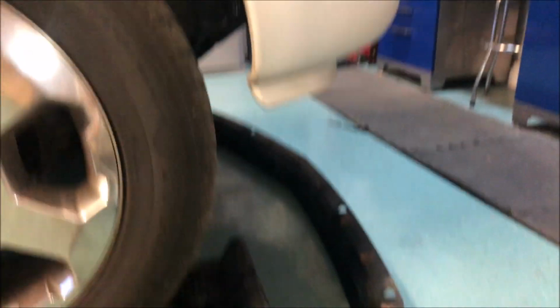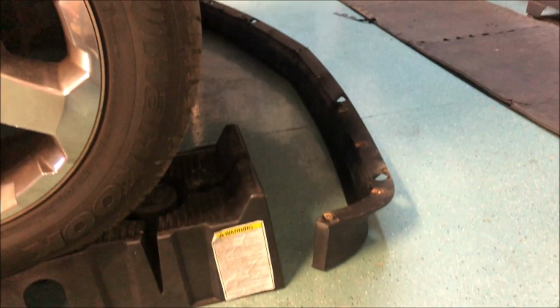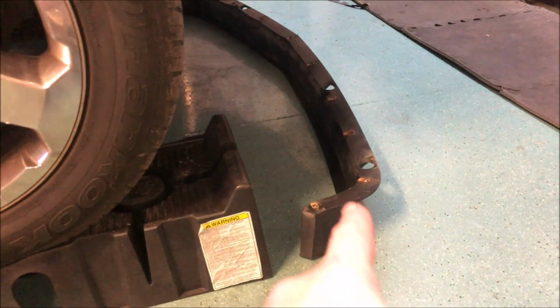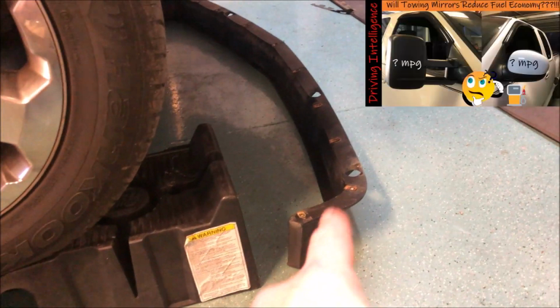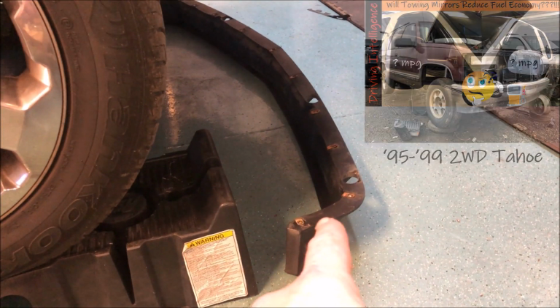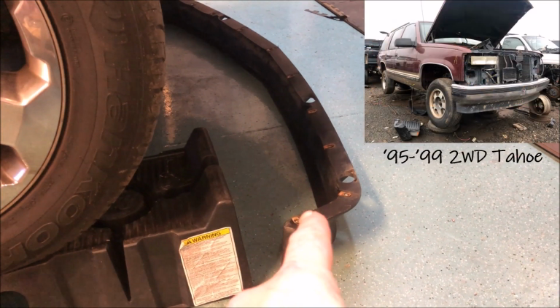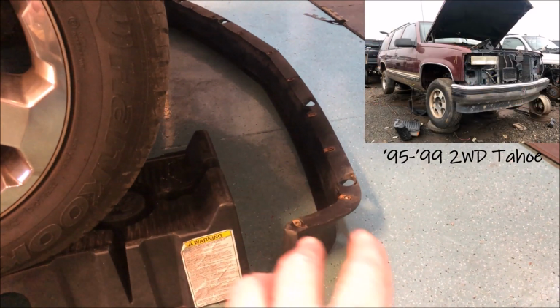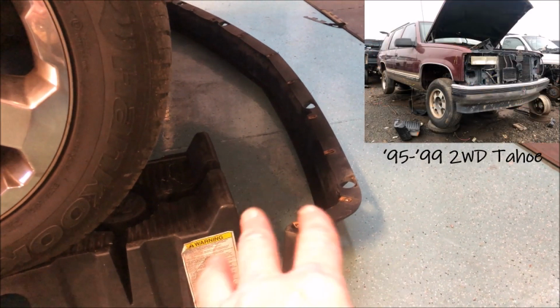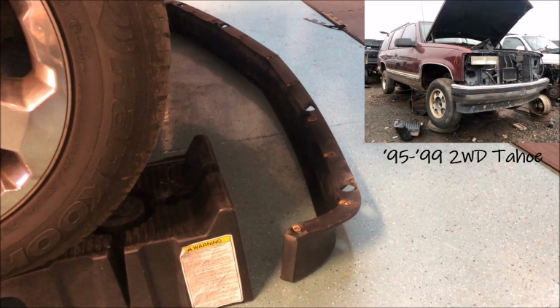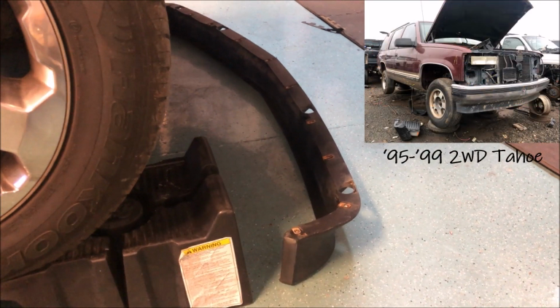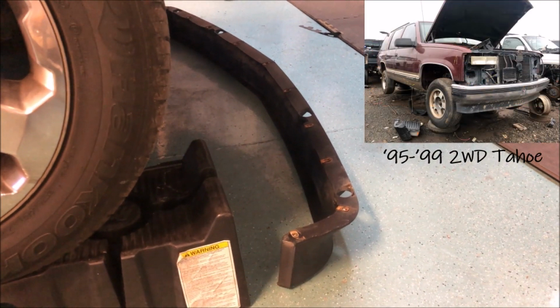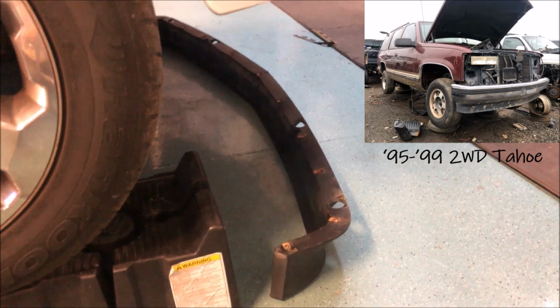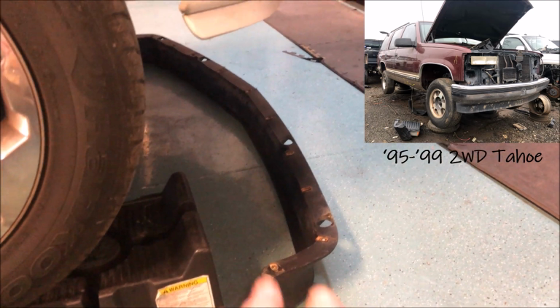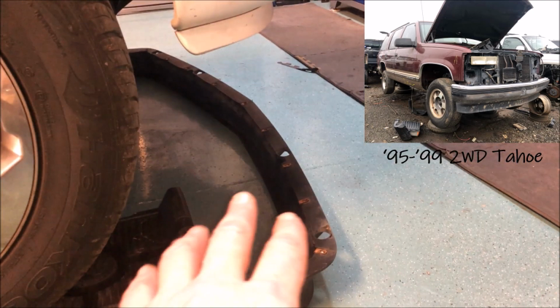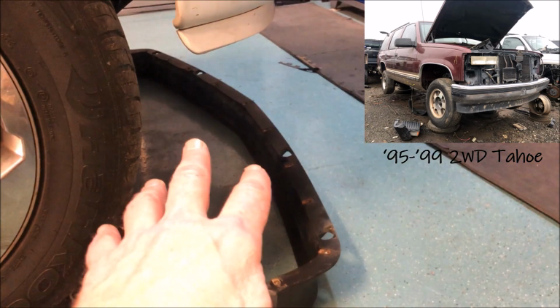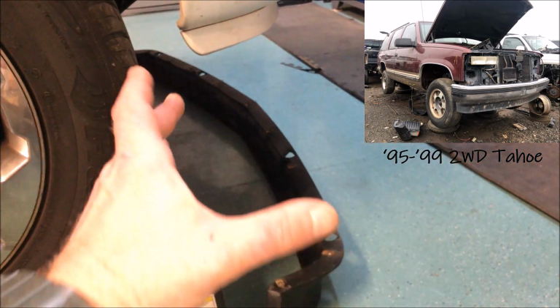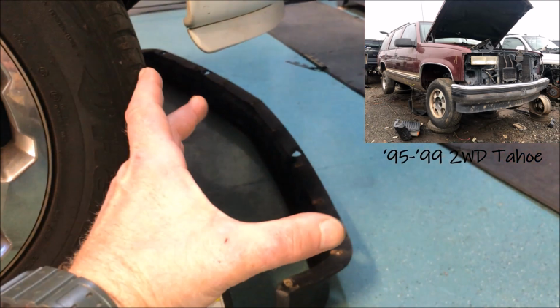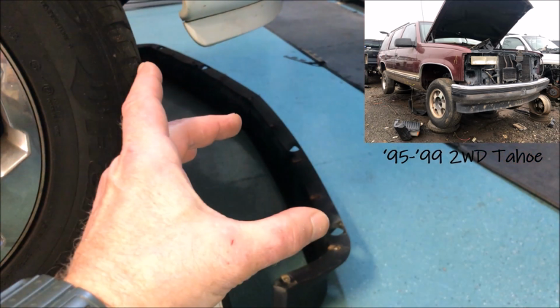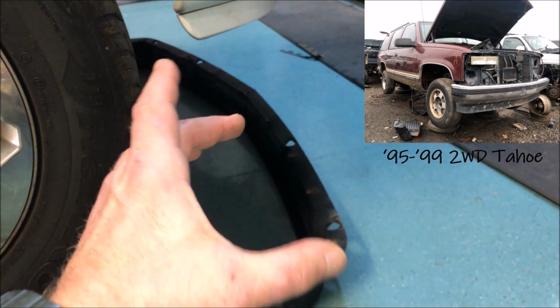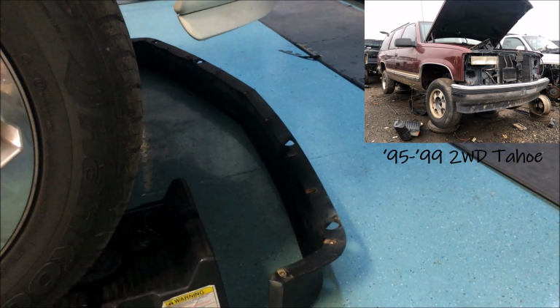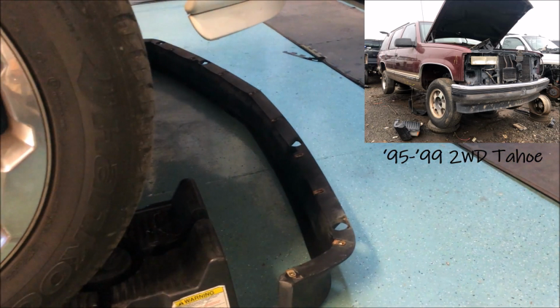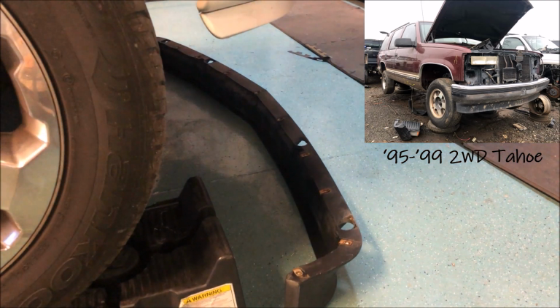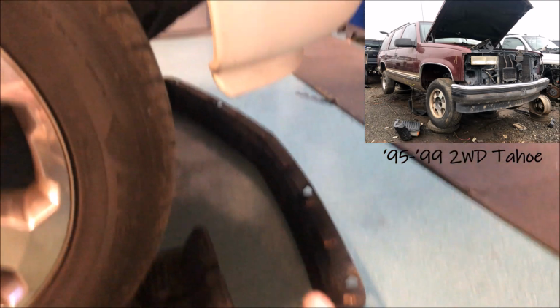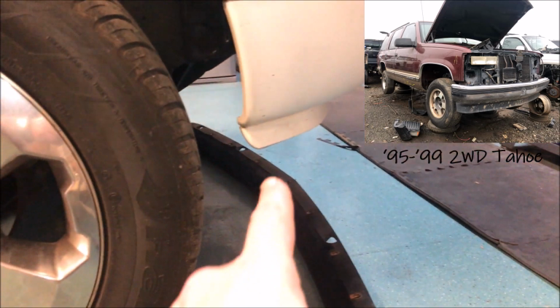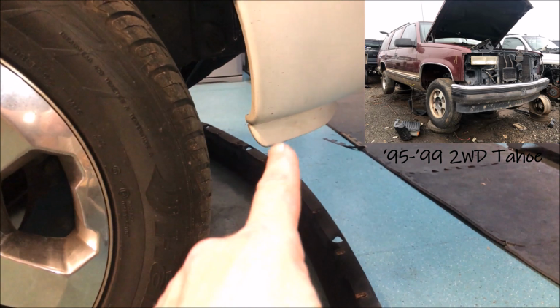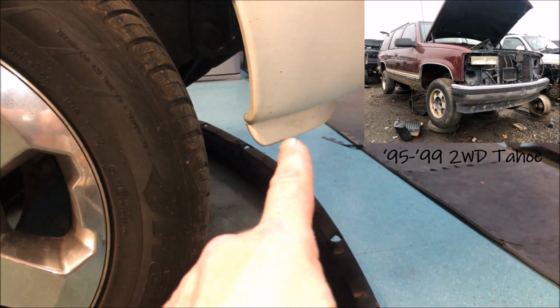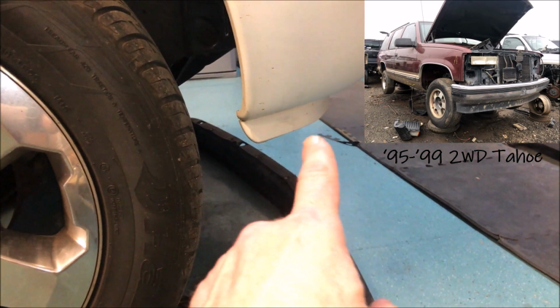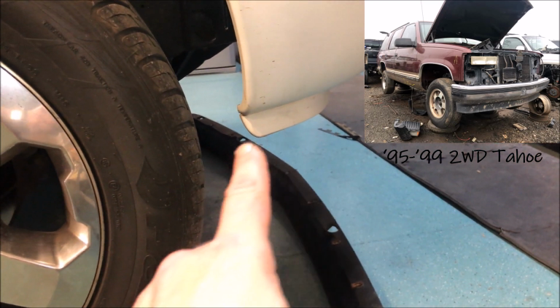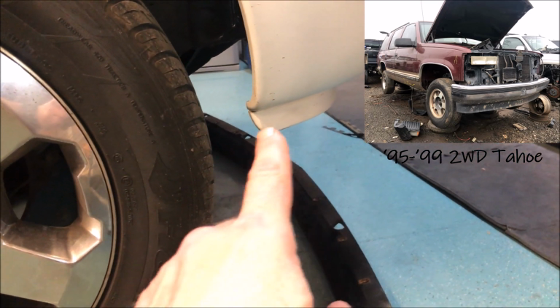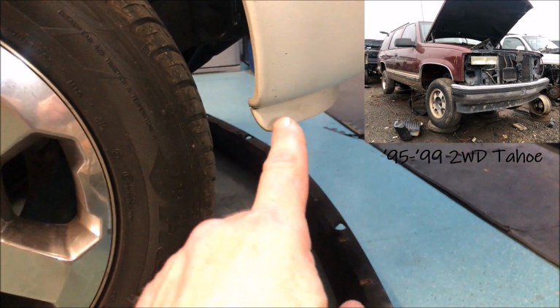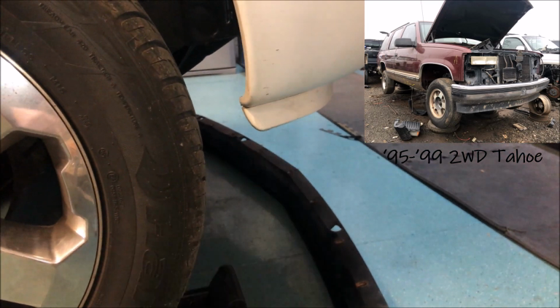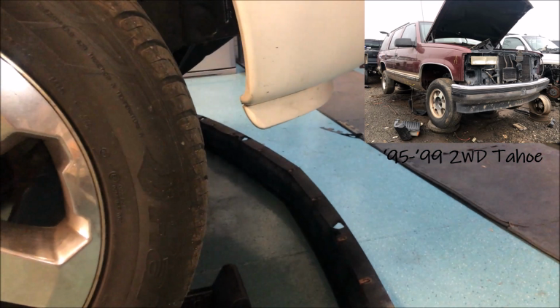I've already got this 99 Tahoe spoiler I ripped off of a junkyard, and I'm gonna have to modify it — actually shorten it — because the Tahoe is a little wider, and I'm gonna put it into the same screw holes that exist for this lower lip here.